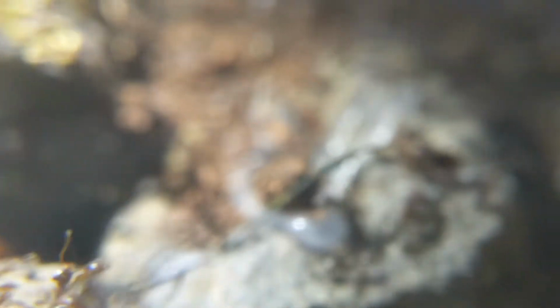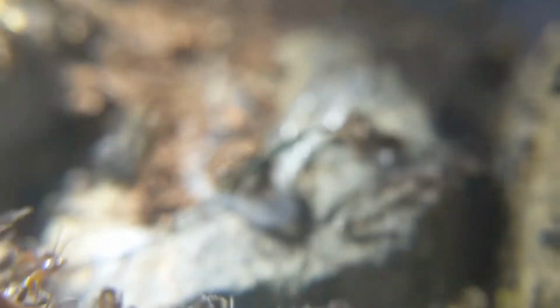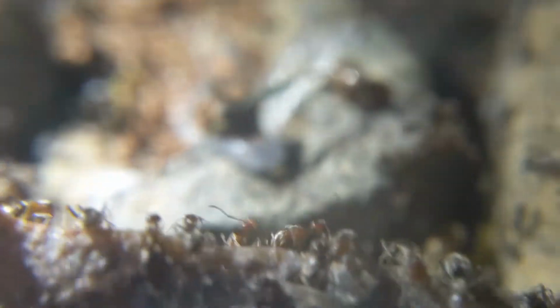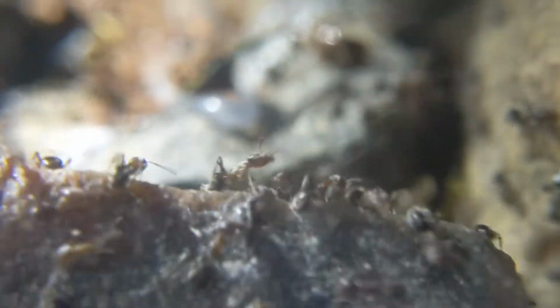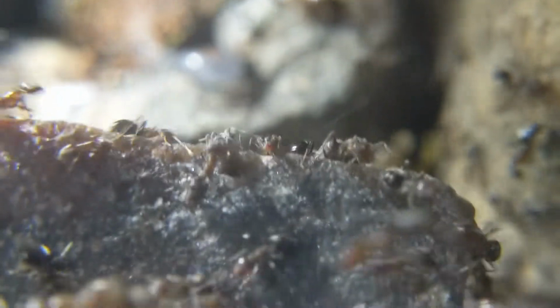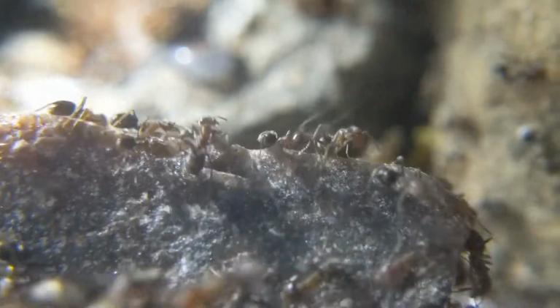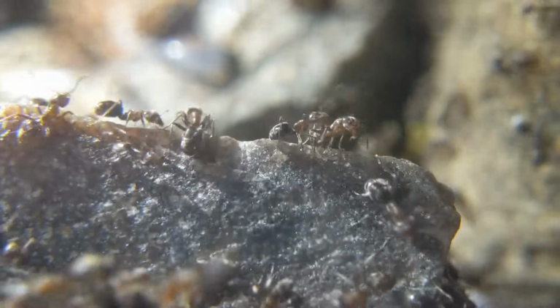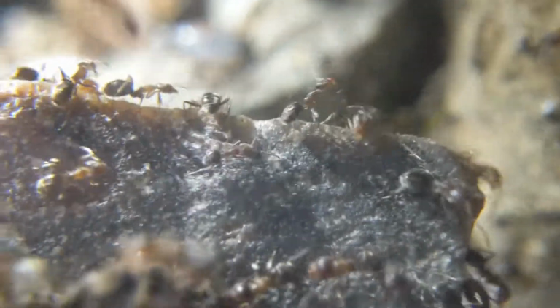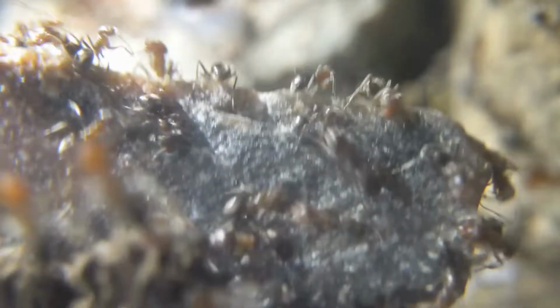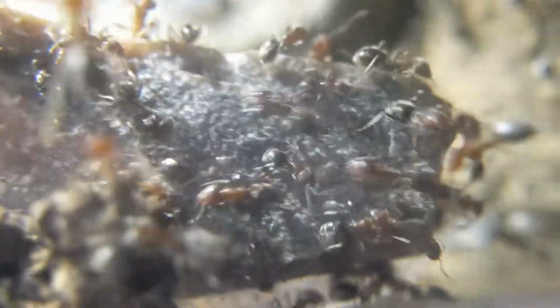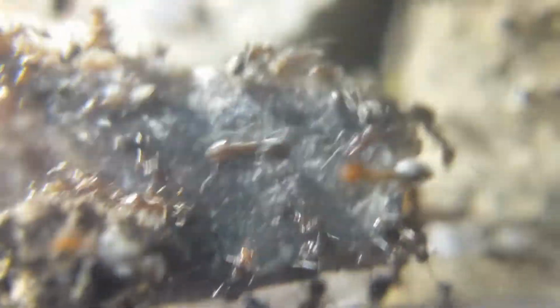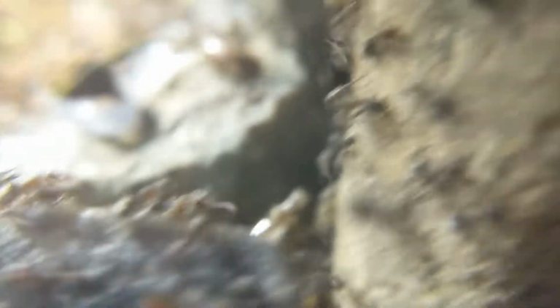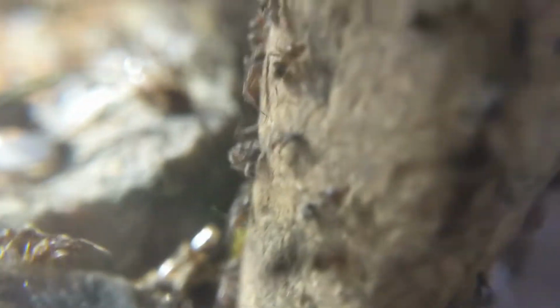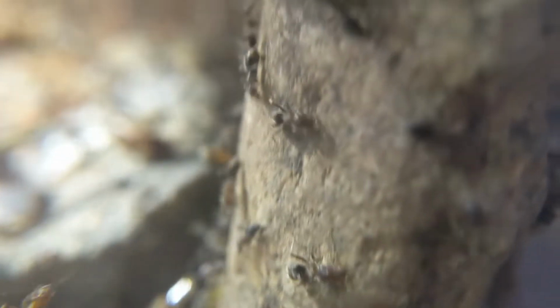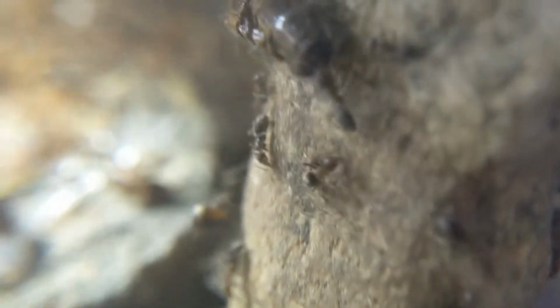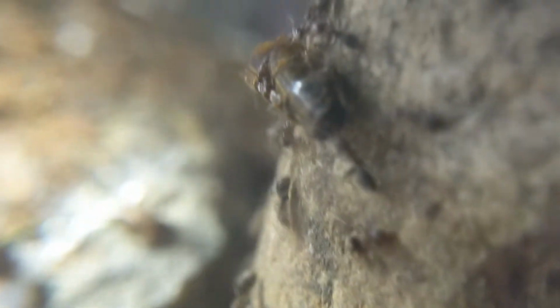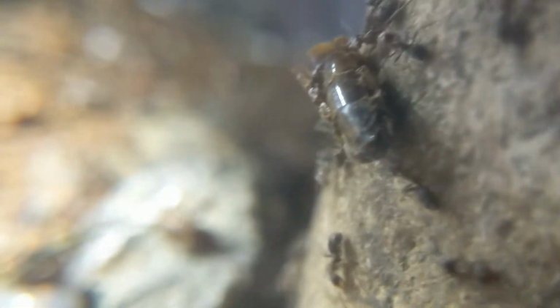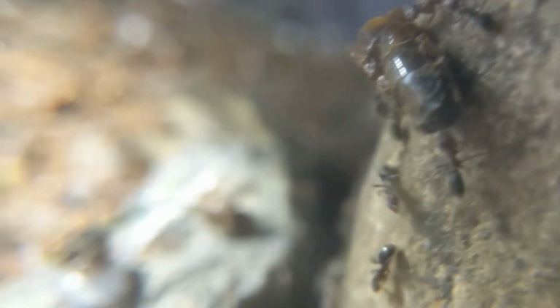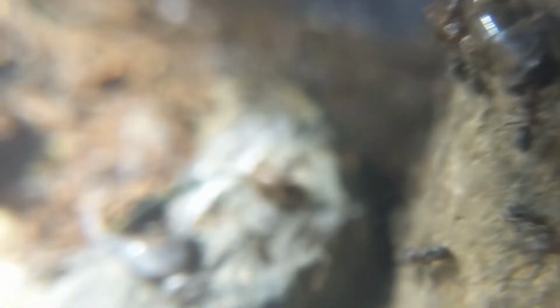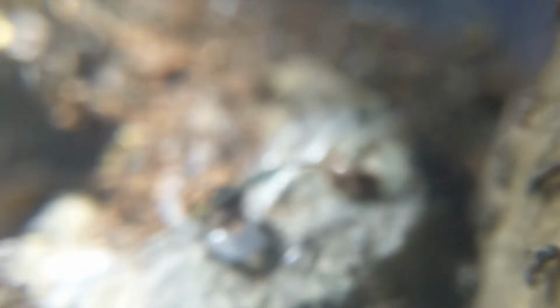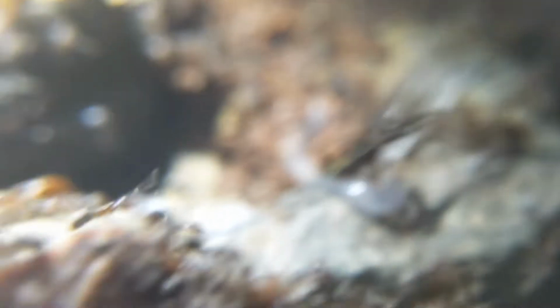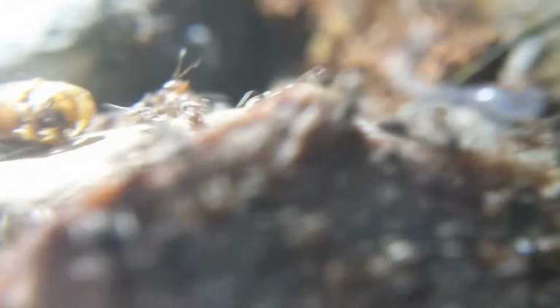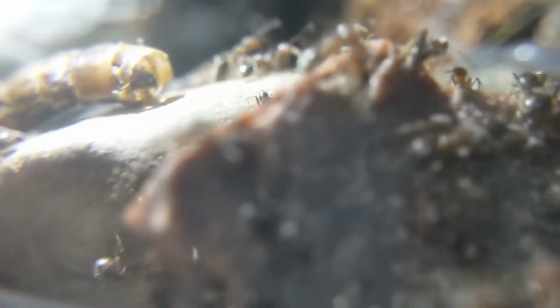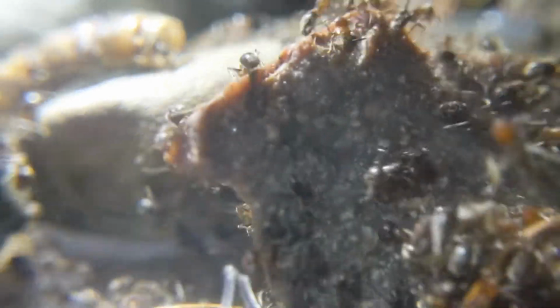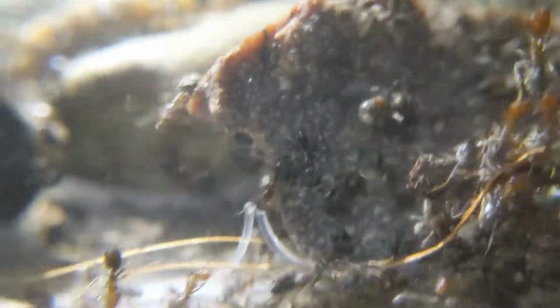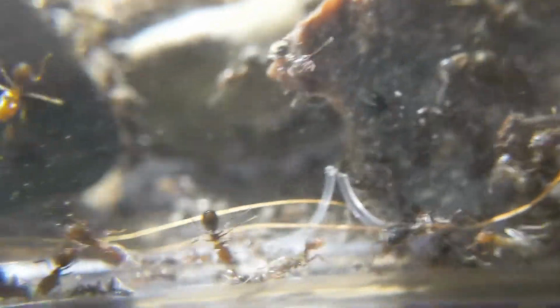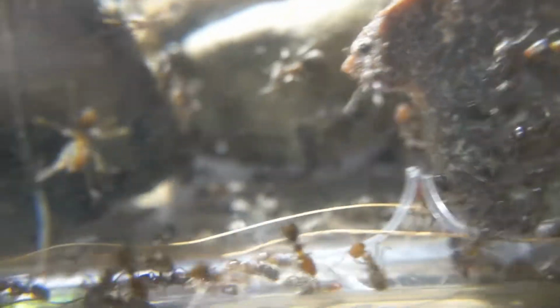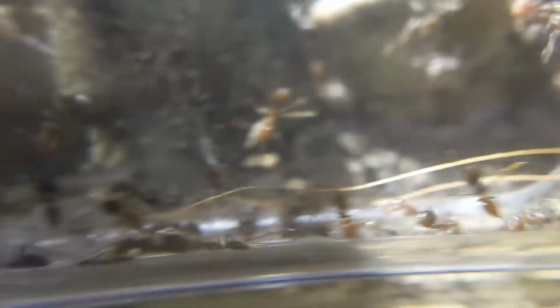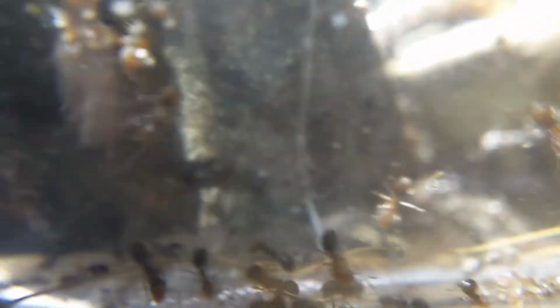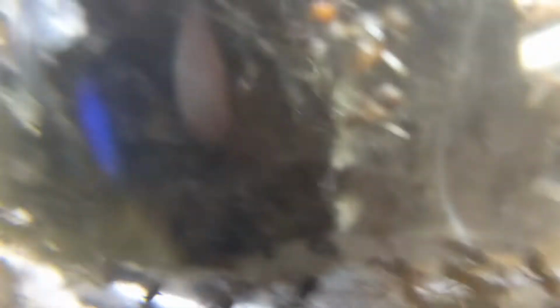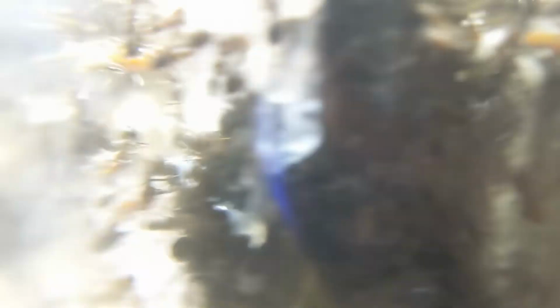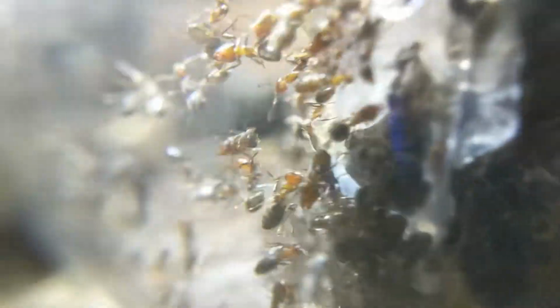Also, since the last update video, you didn't really see that many majors, but now the amount of majors is staggering. The colony has been going so, so well — it's honestly surprising me.